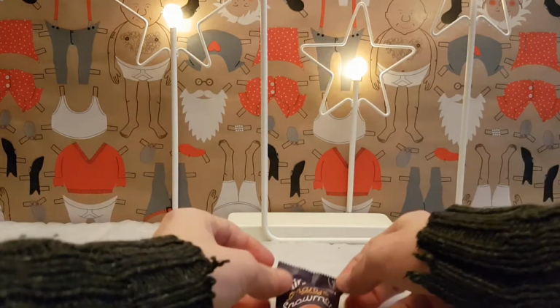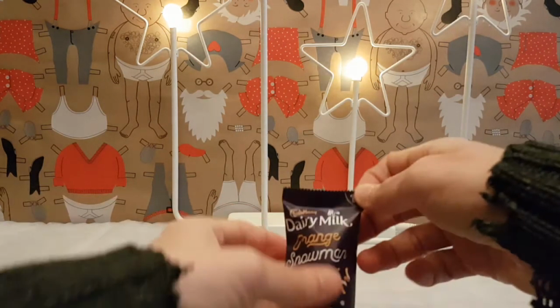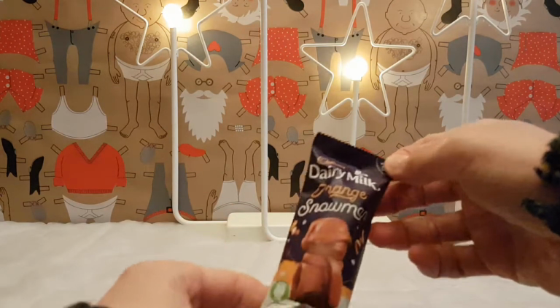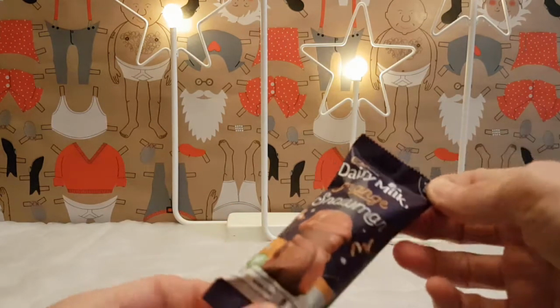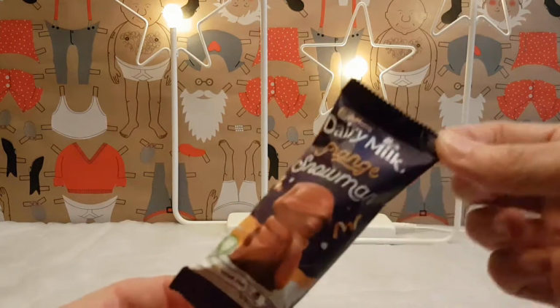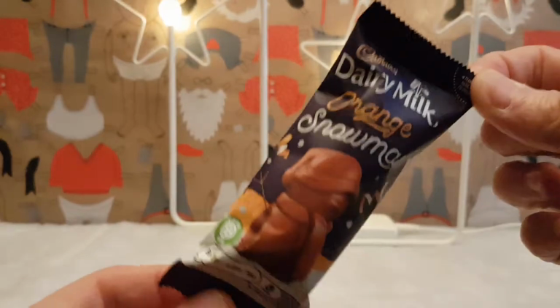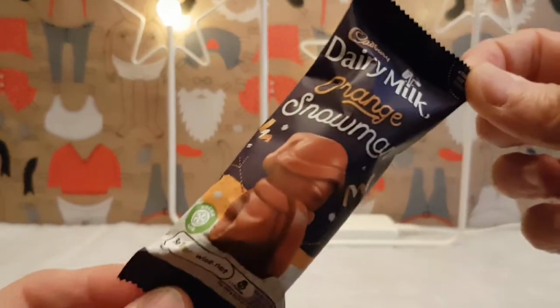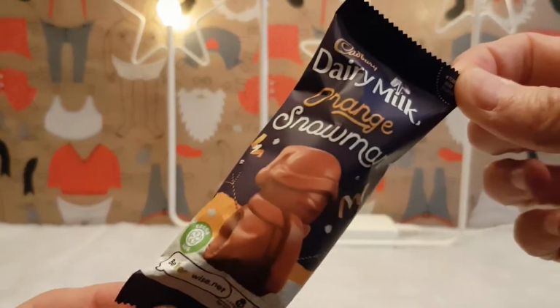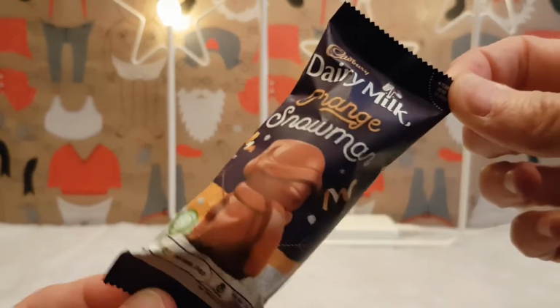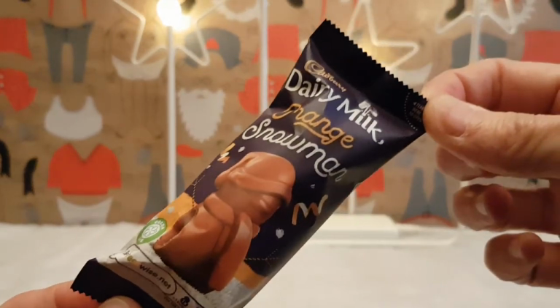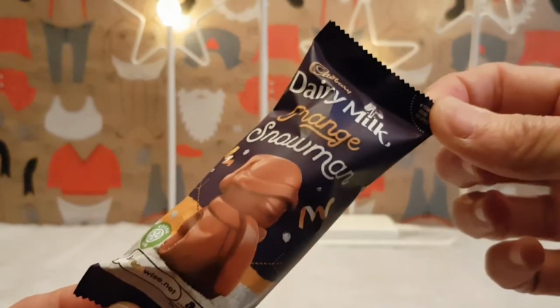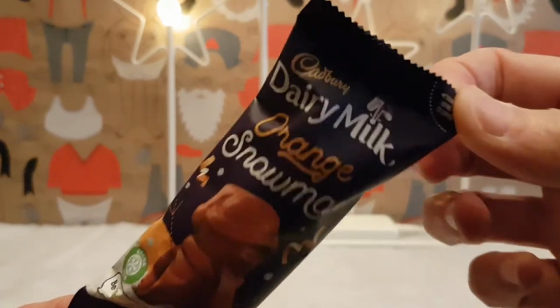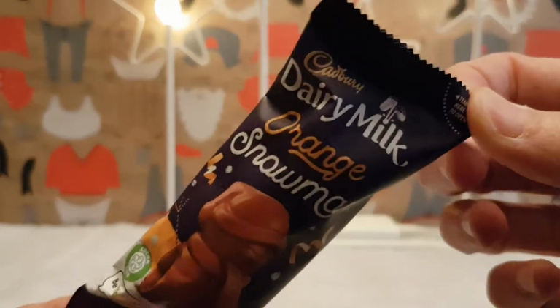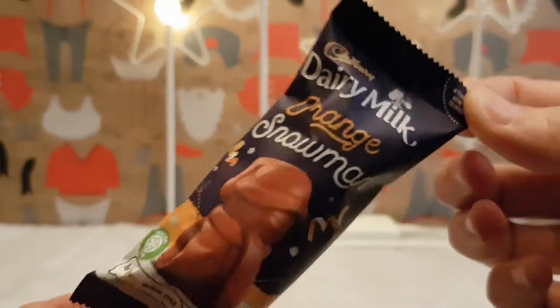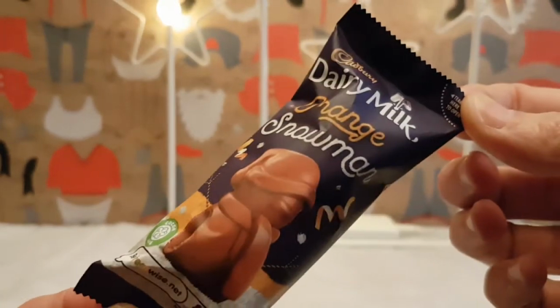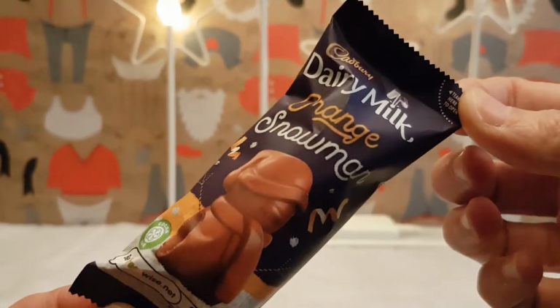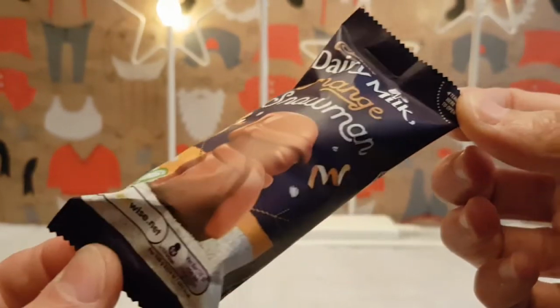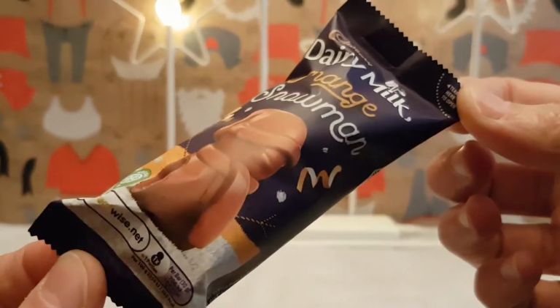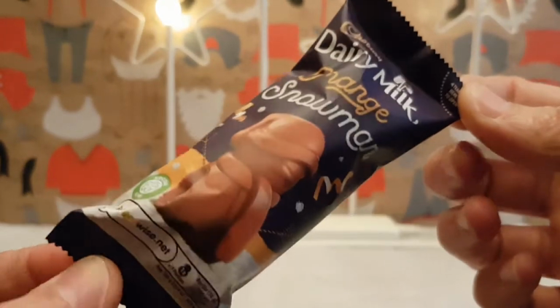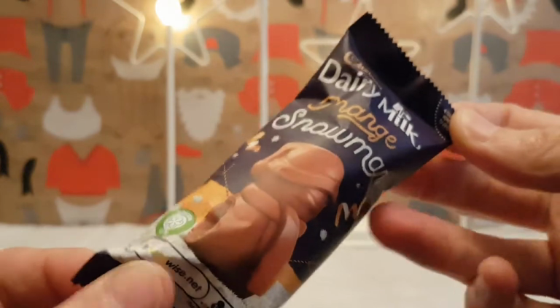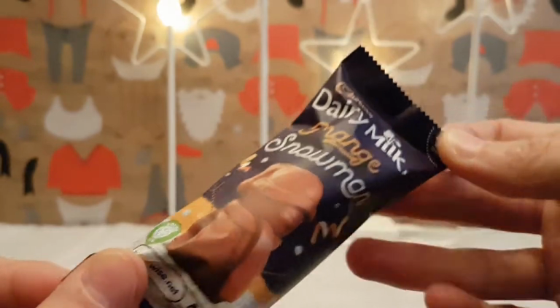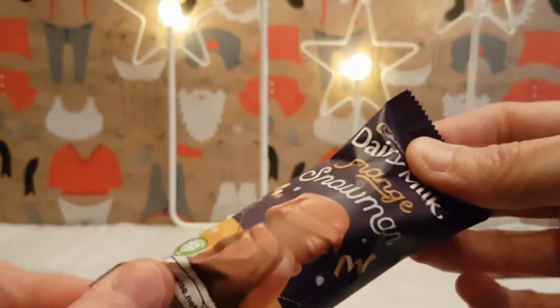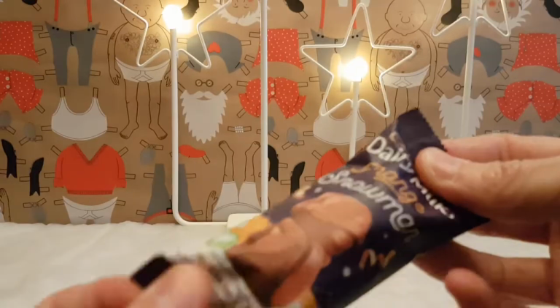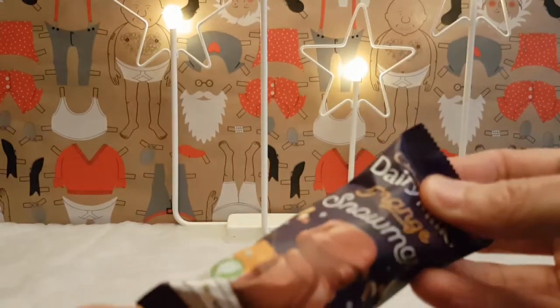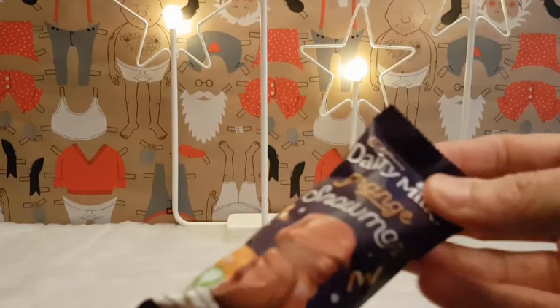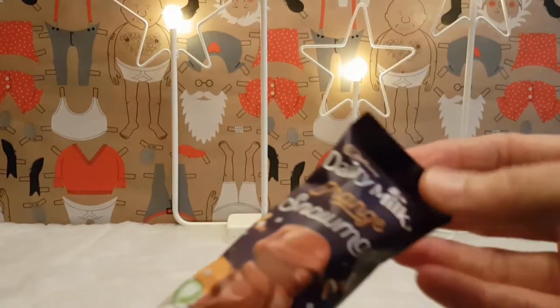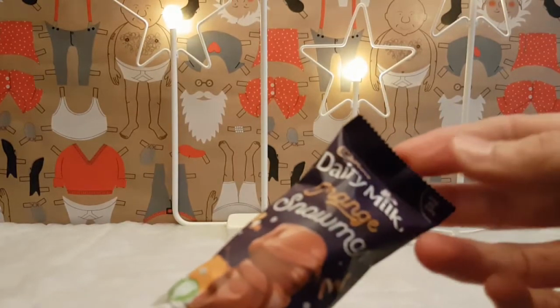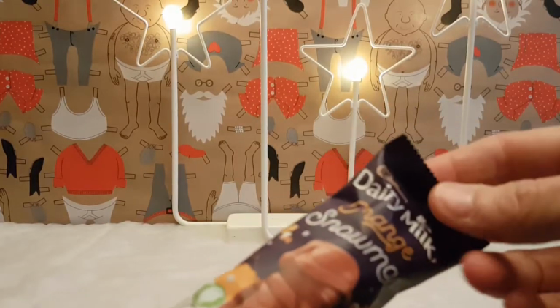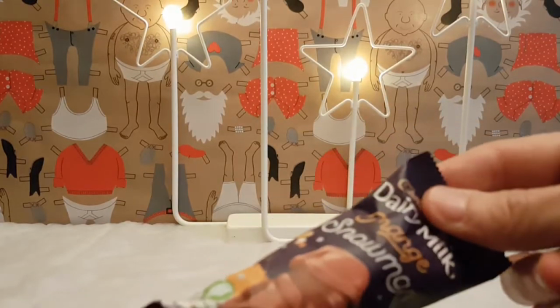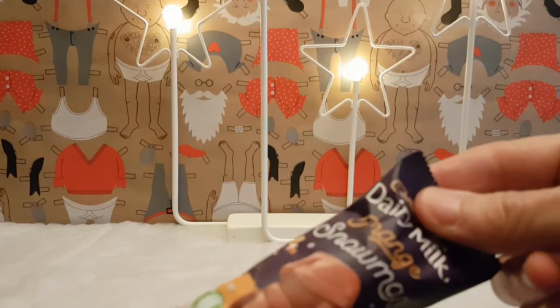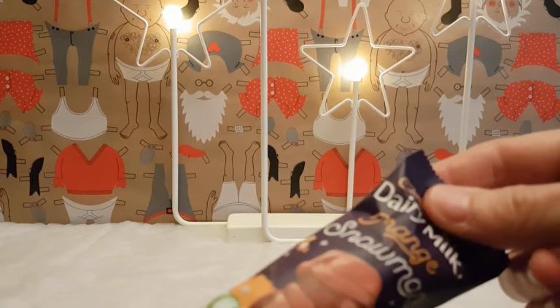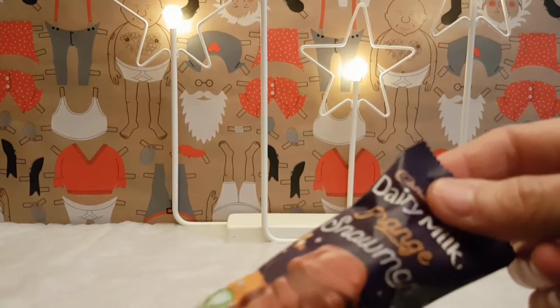Wow, that landed a bit harder than I thought. This is Cadbury's Dairy Milk Orange Snowman, and I picked this up in Sainsbury's. I'm sure you can pick this up in other places, but this is where this one came from.